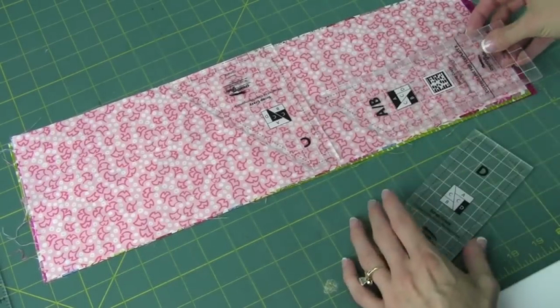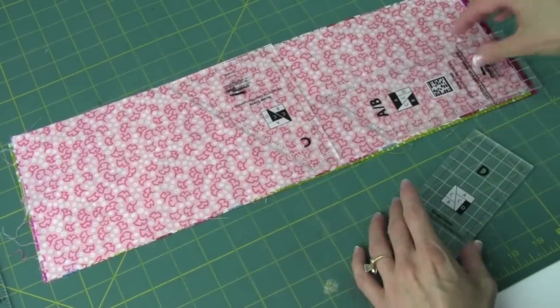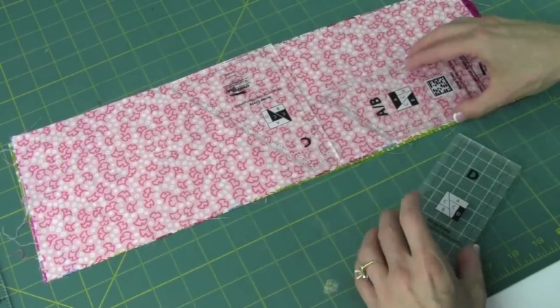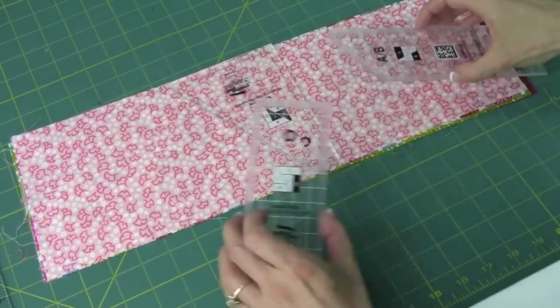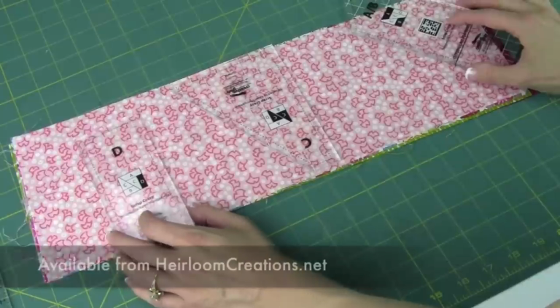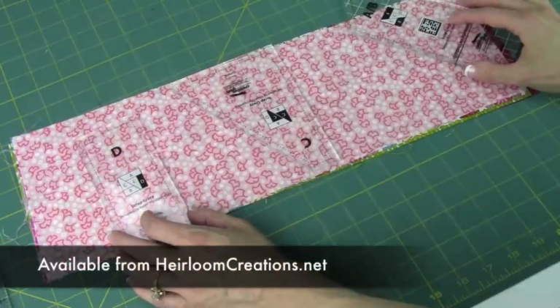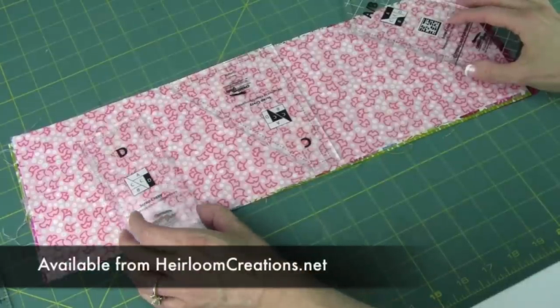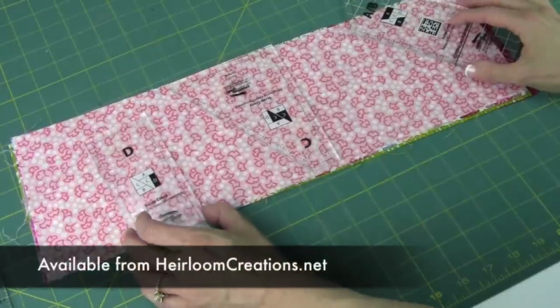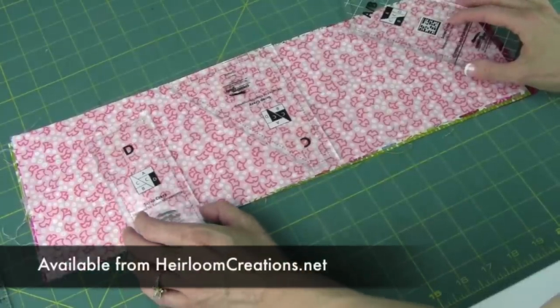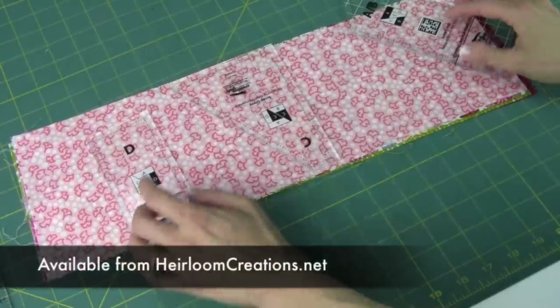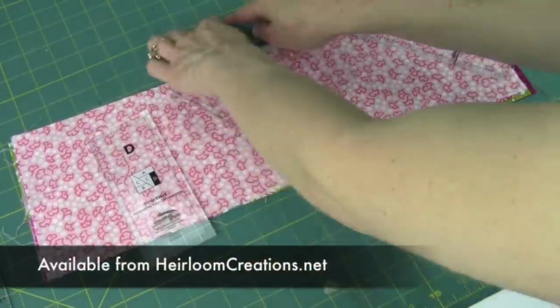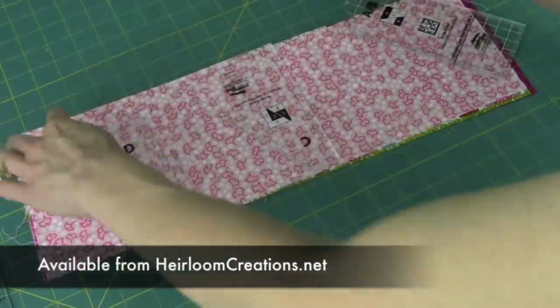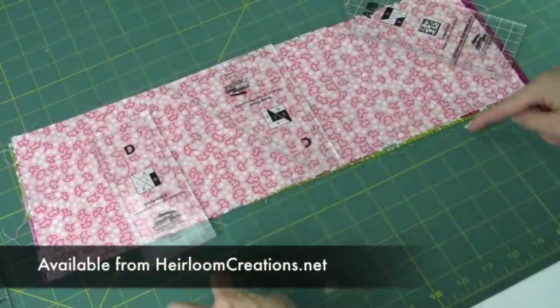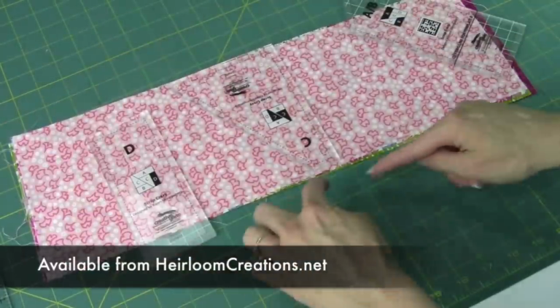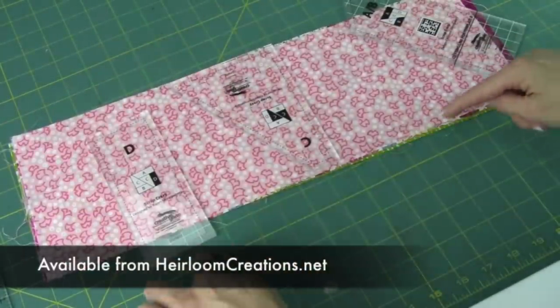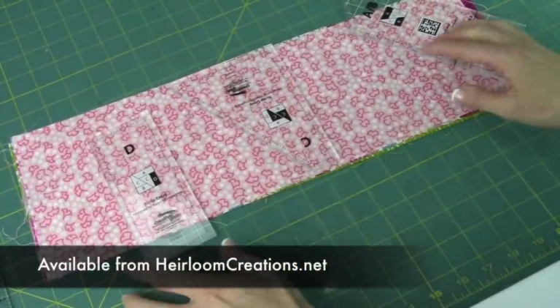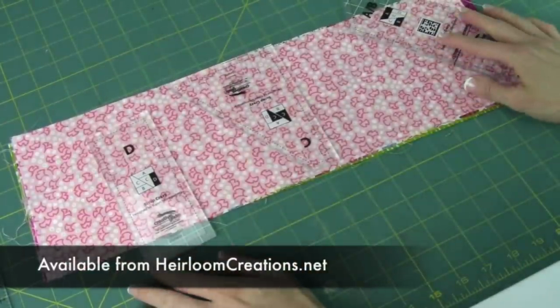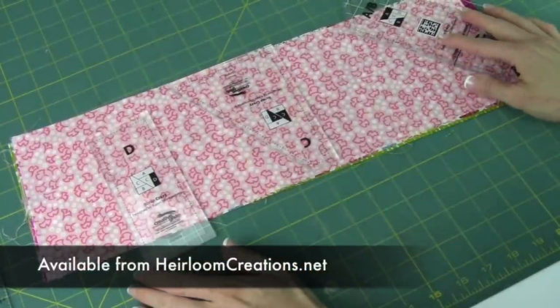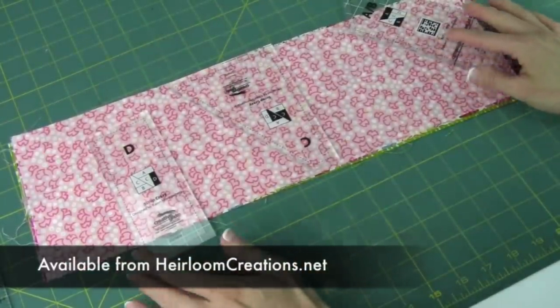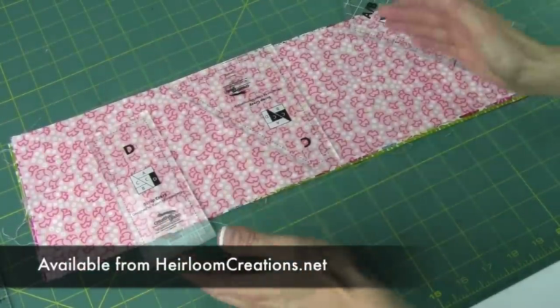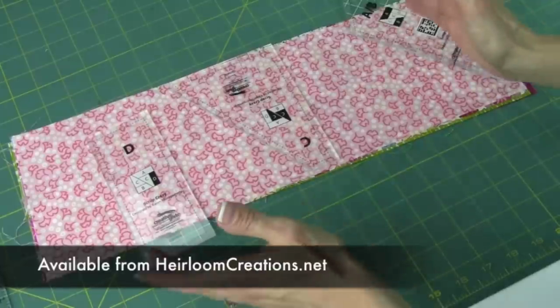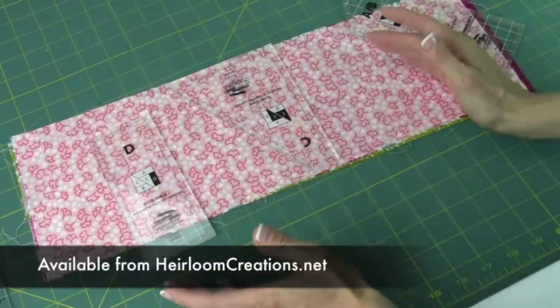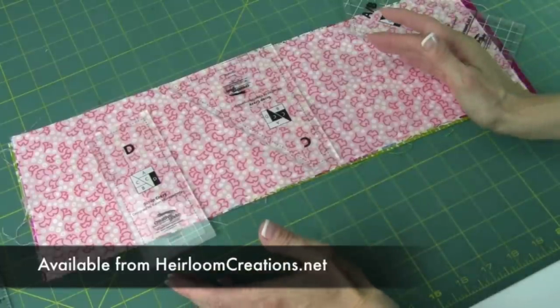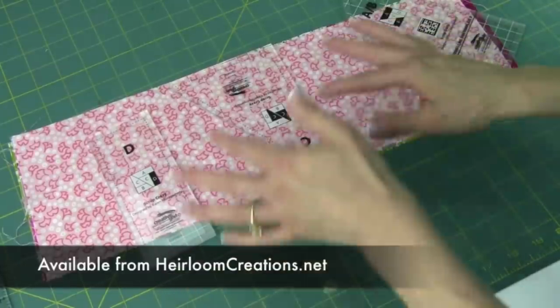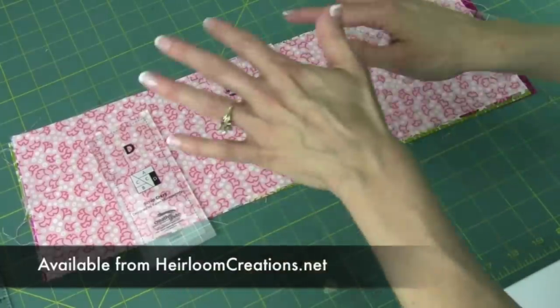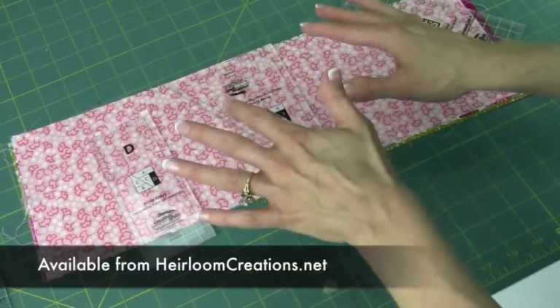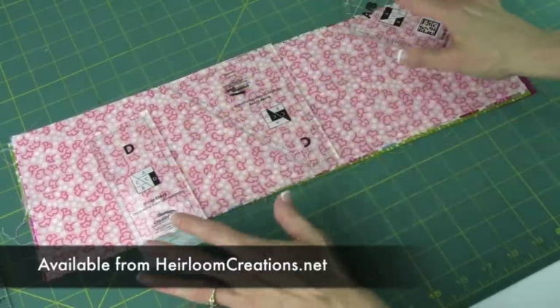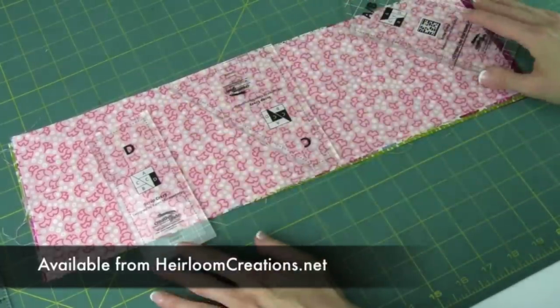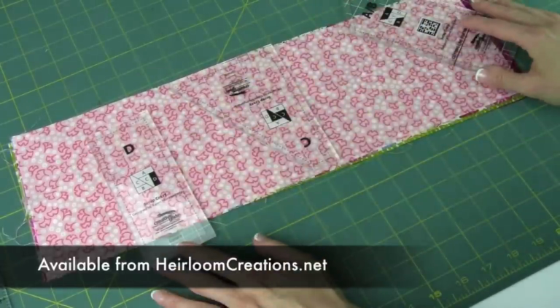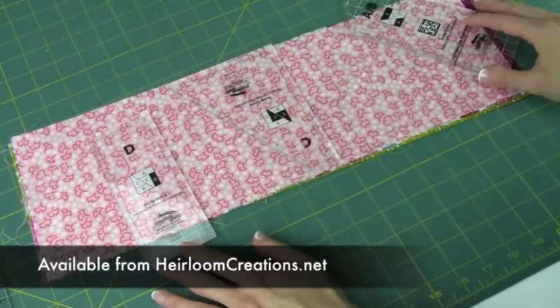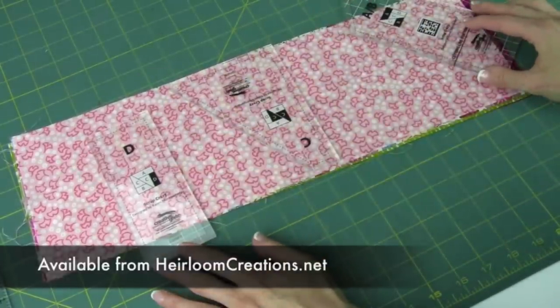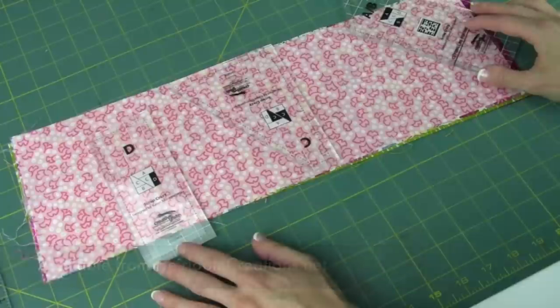Just one more note for those of you cutting out of 10-inch squares: if you start with 20 squares and shuffle them all up, you will end up with 20 blocks.